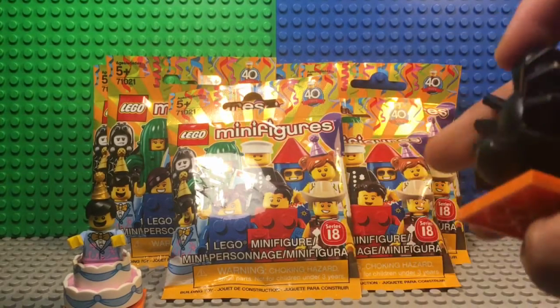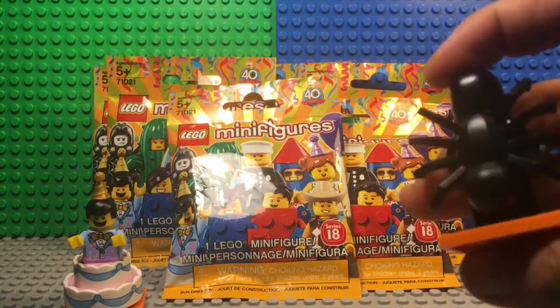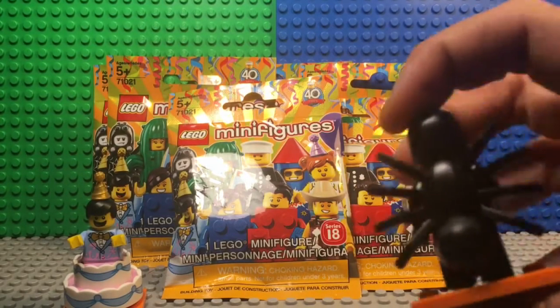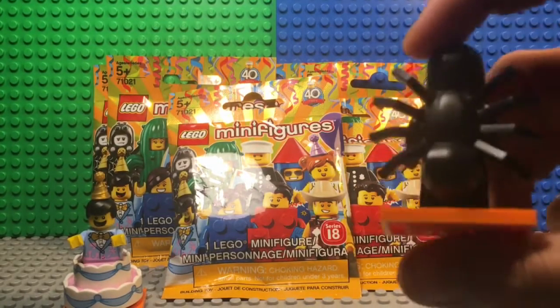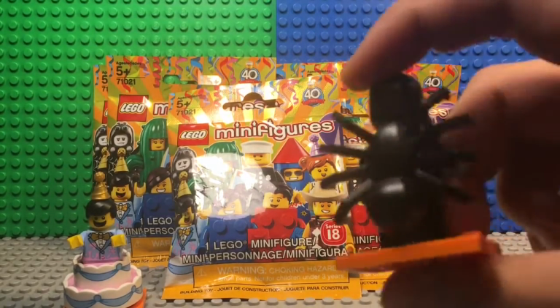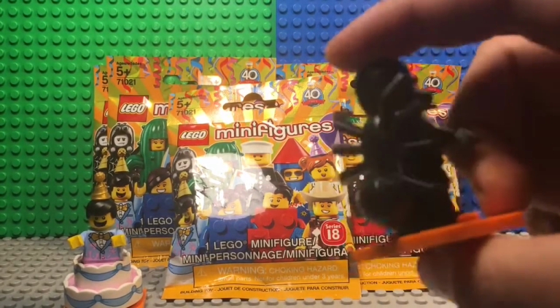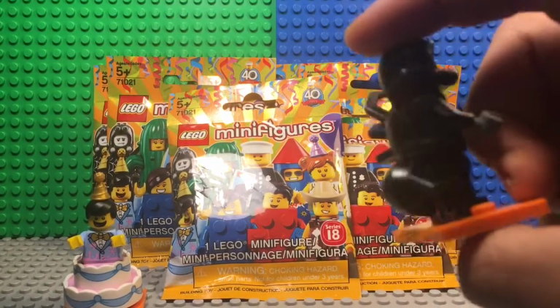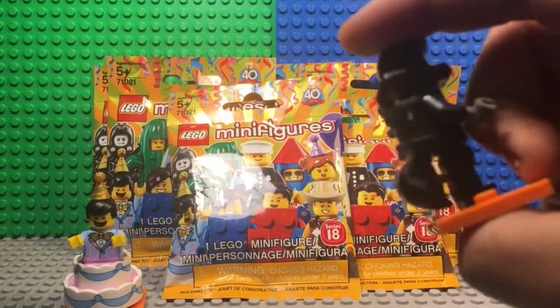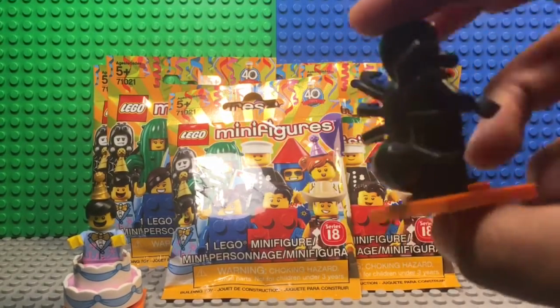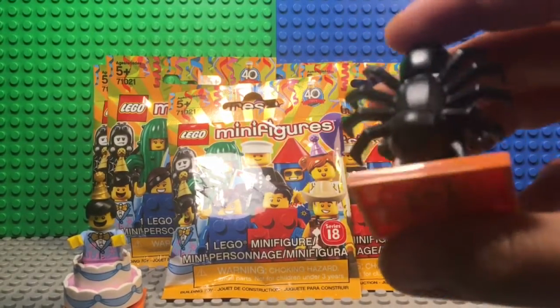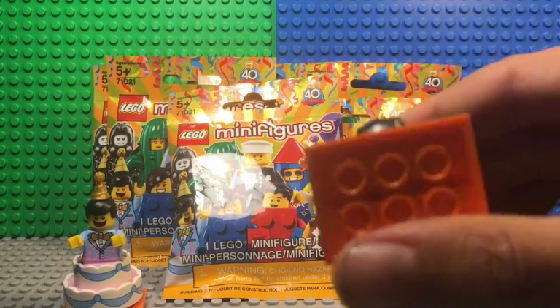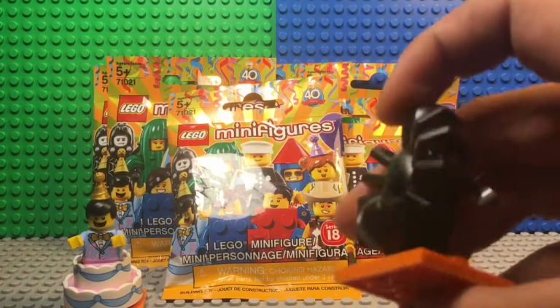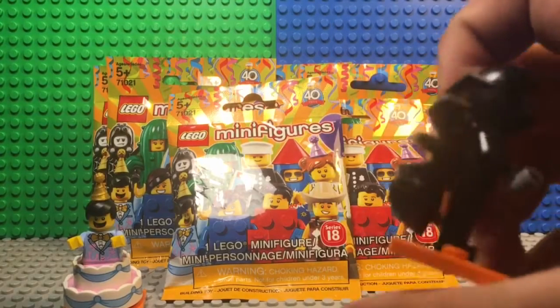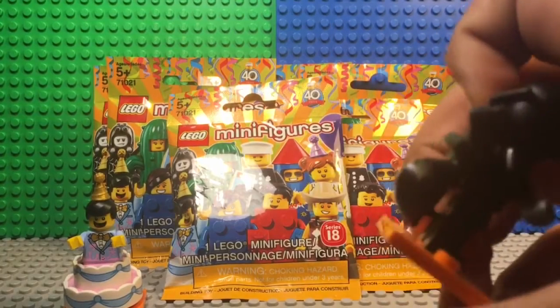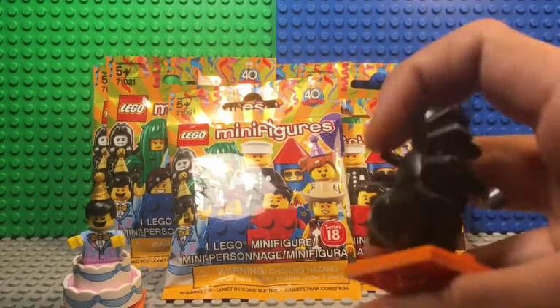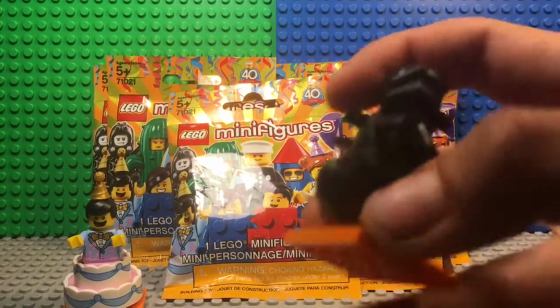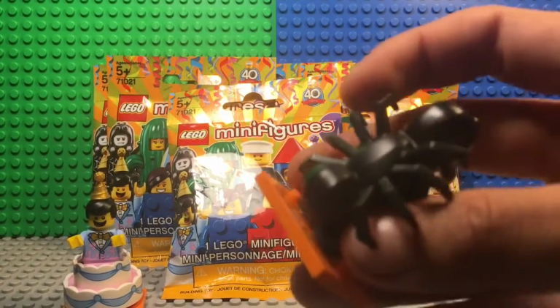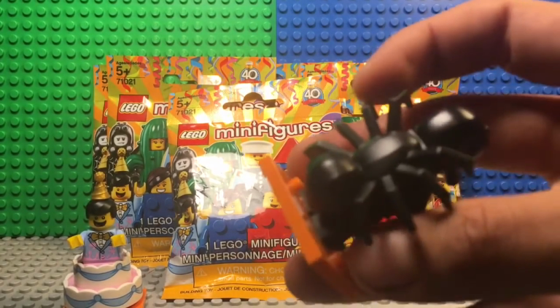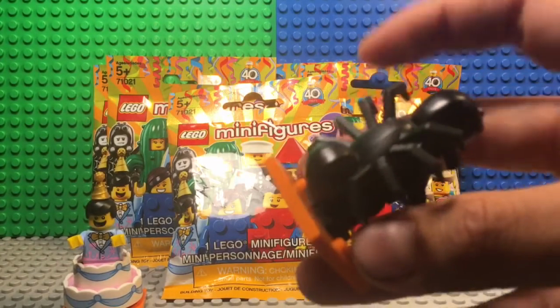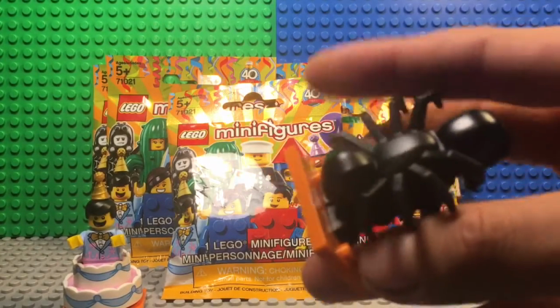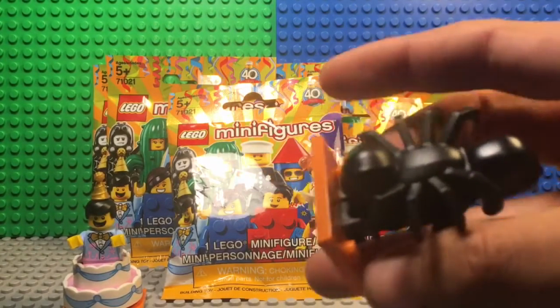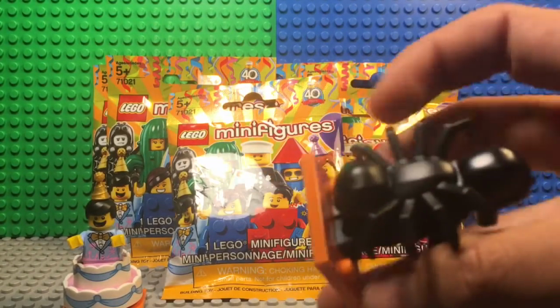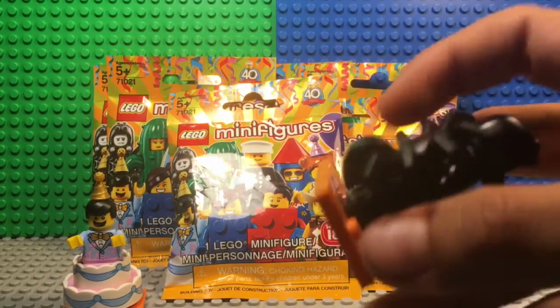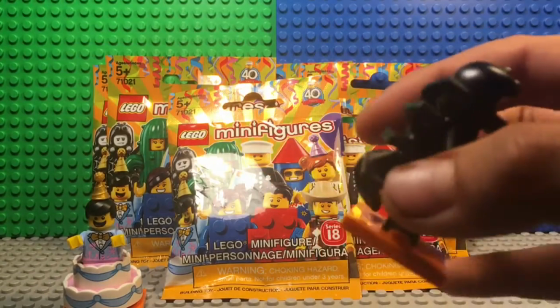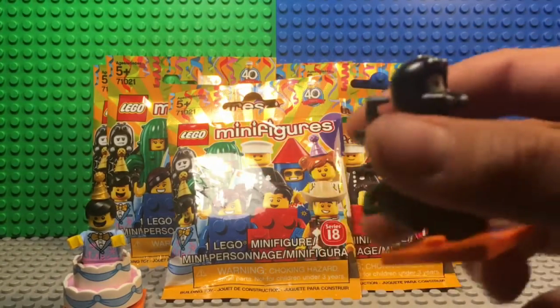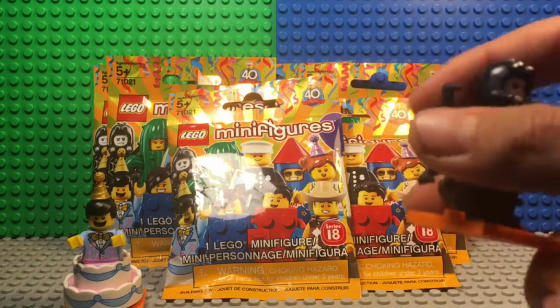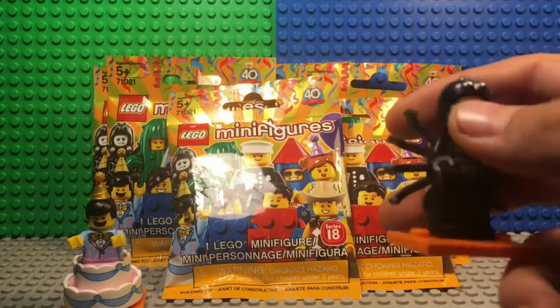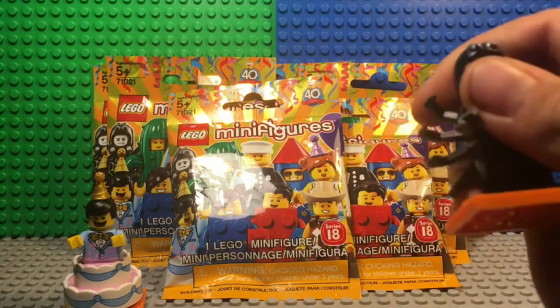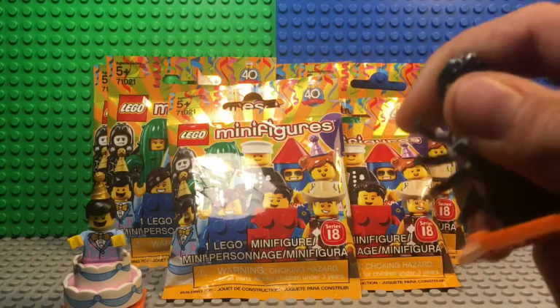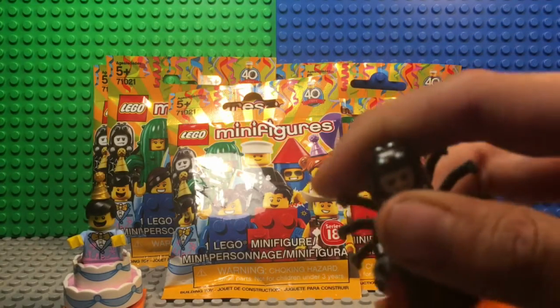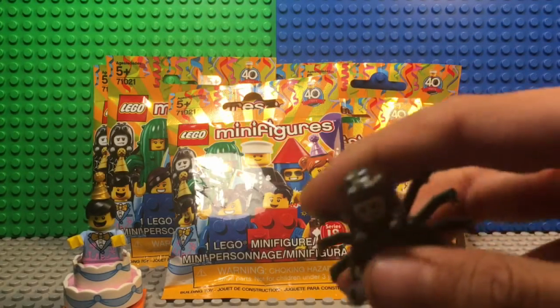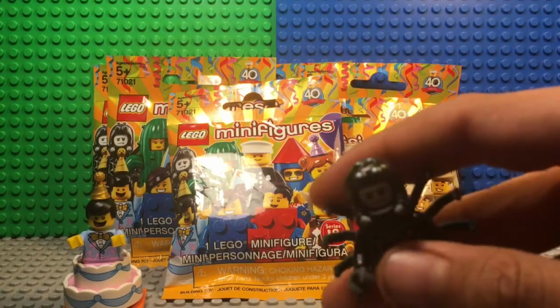Lego made a new mold with the back print and the backpack making it really look like a spider. I really like how they did that — they added eight legs and it's really detailed.